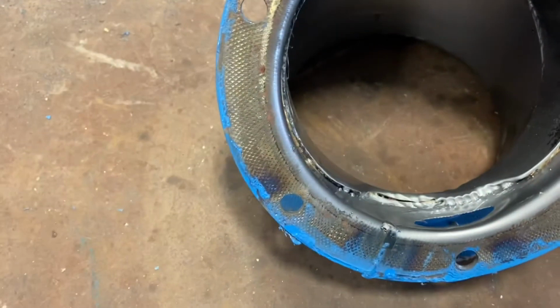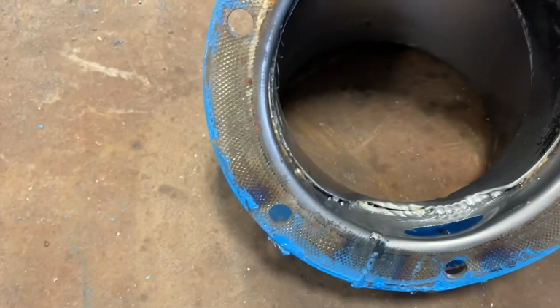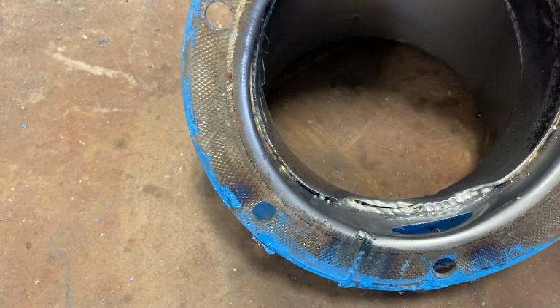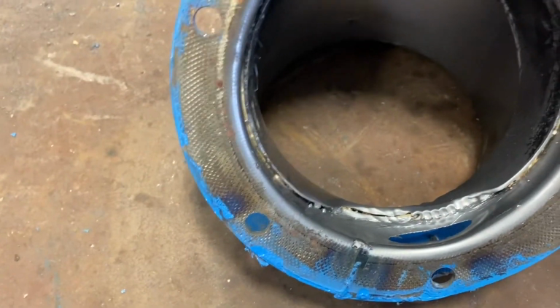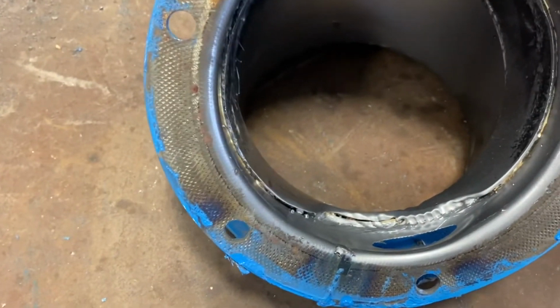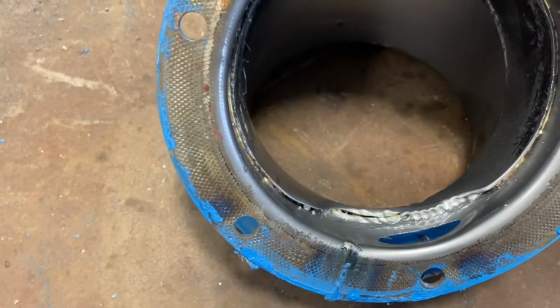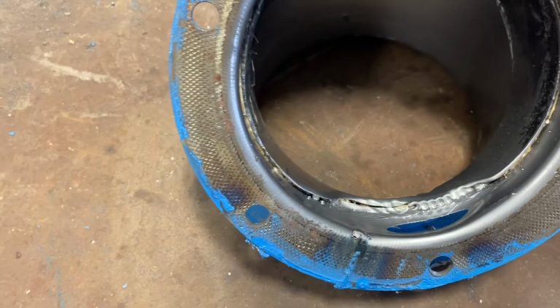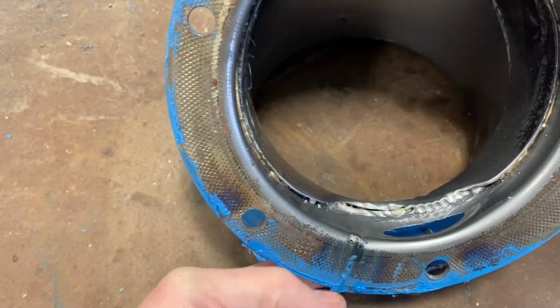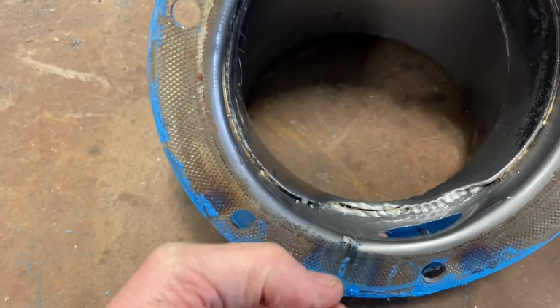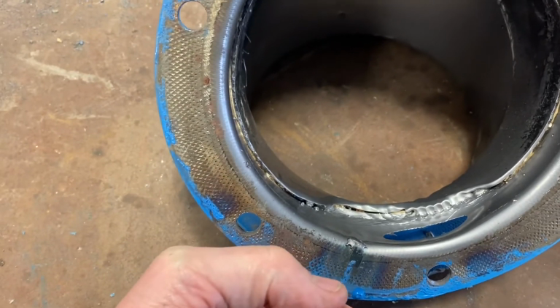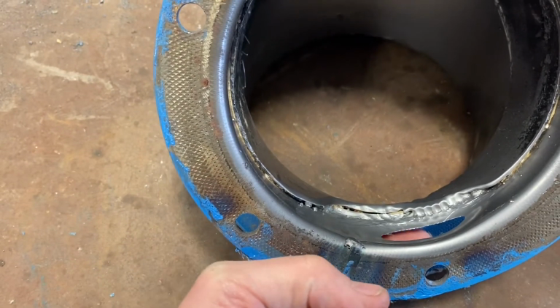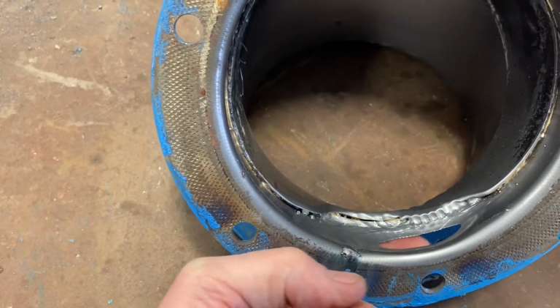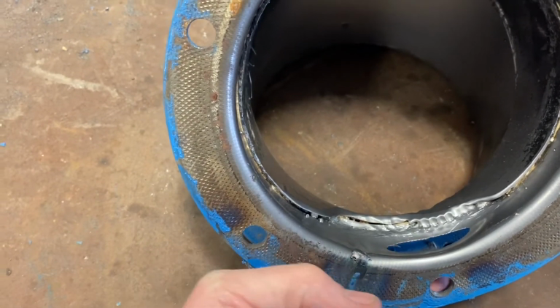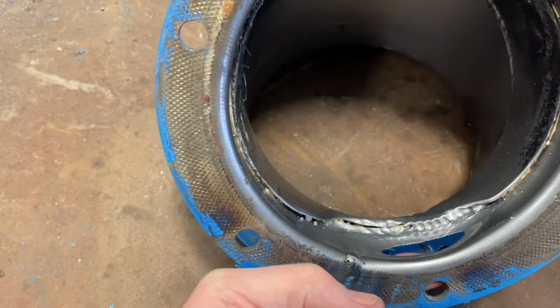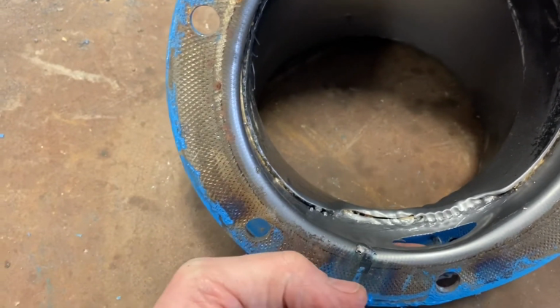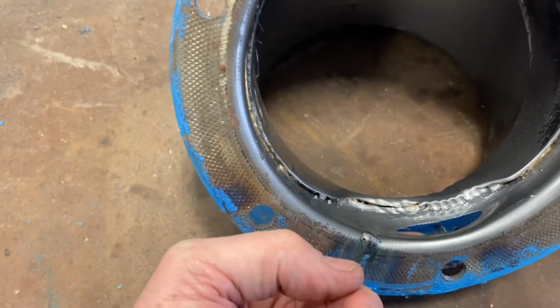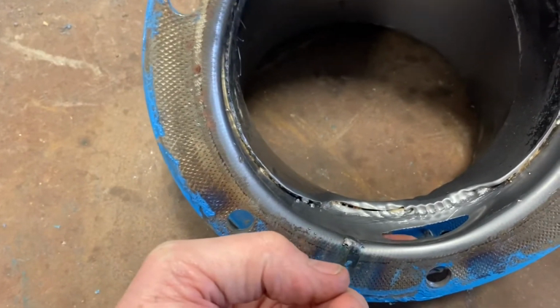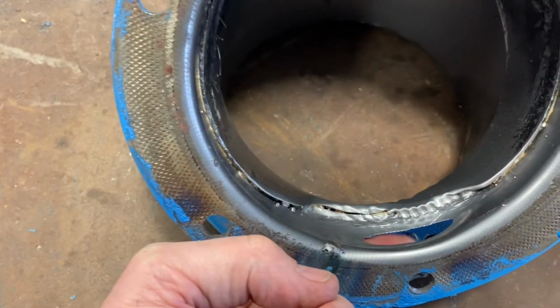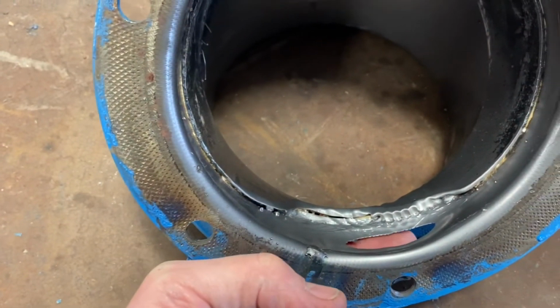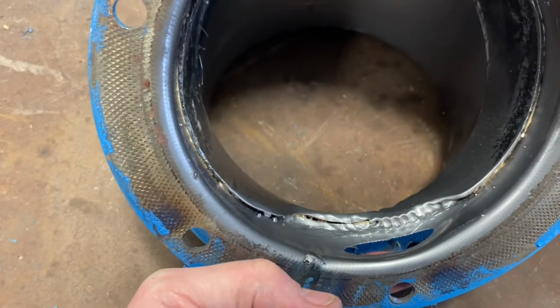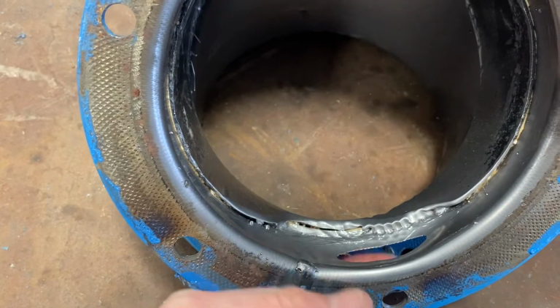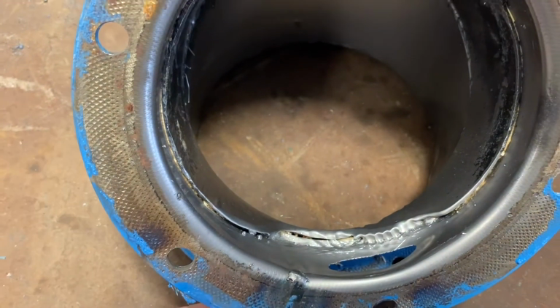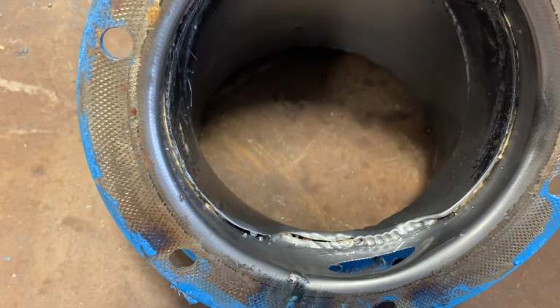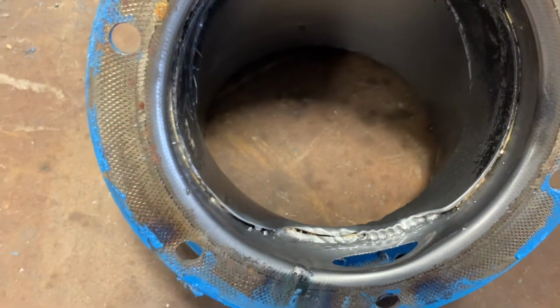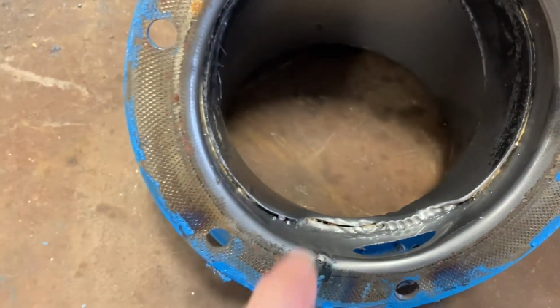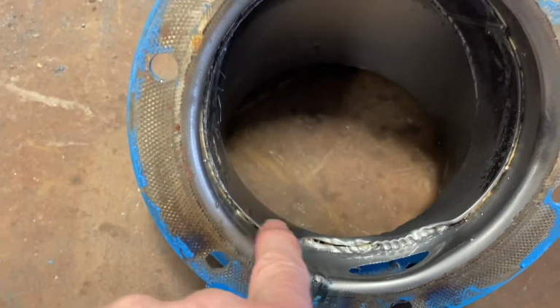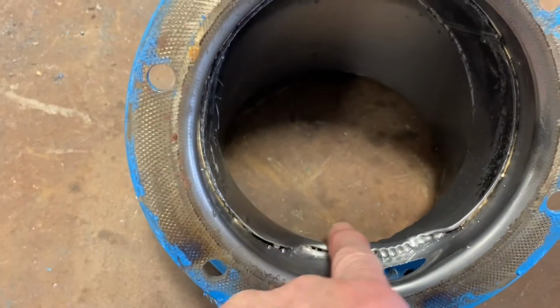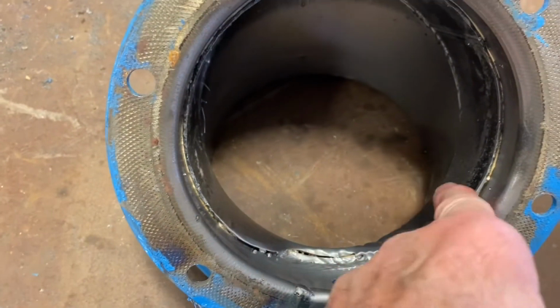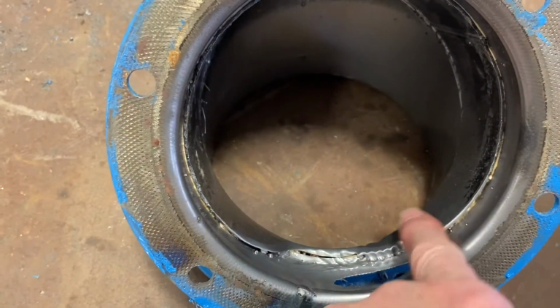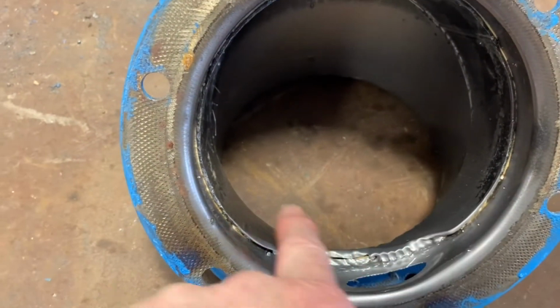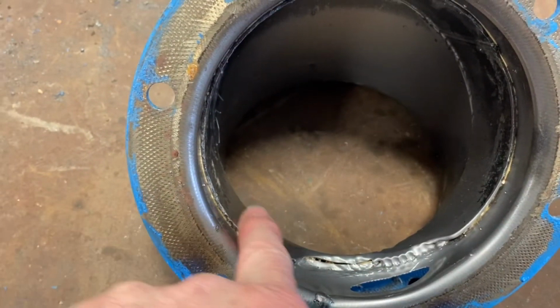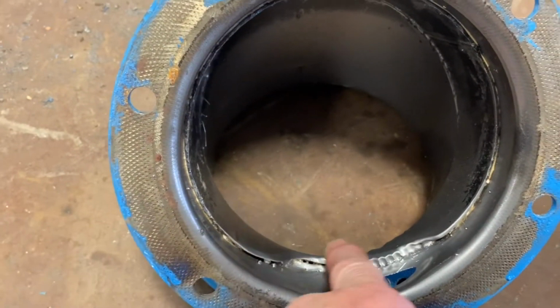What I'm going to do is weld a little curved piece of metal on the backside here just to hold the product in, and then I'll build this area back up to the way it was.